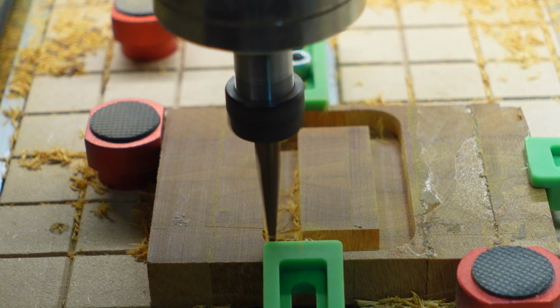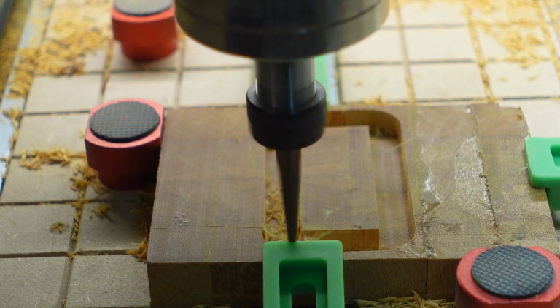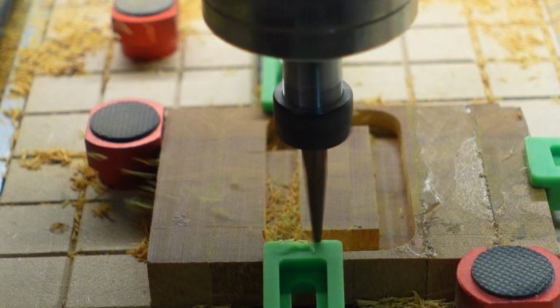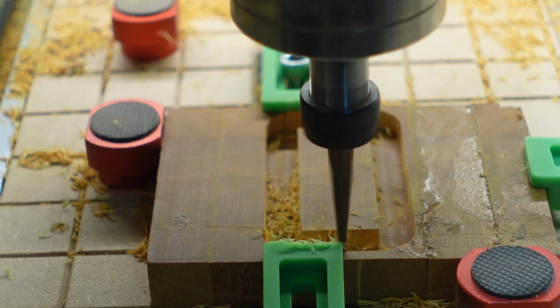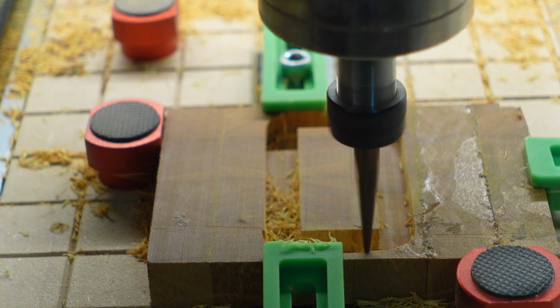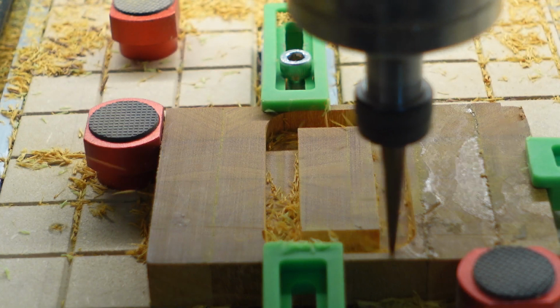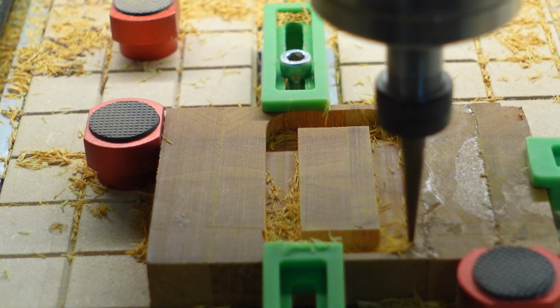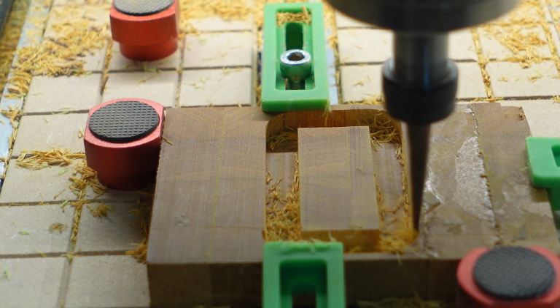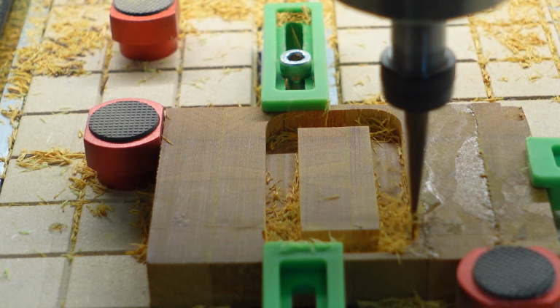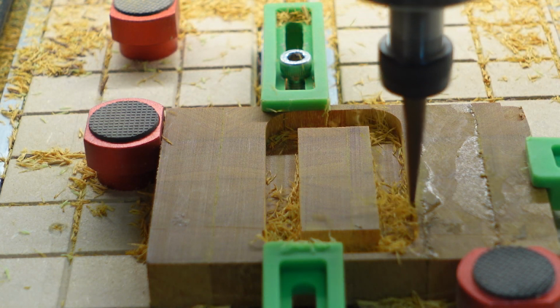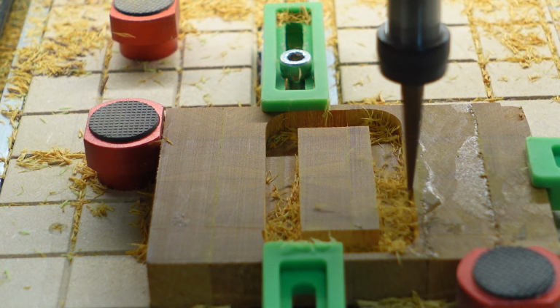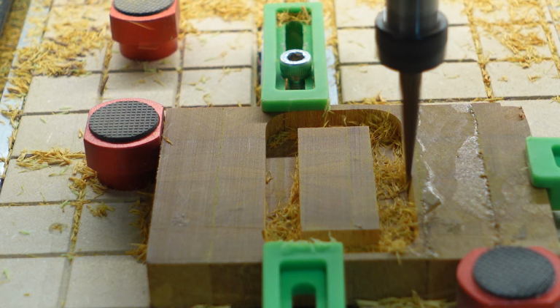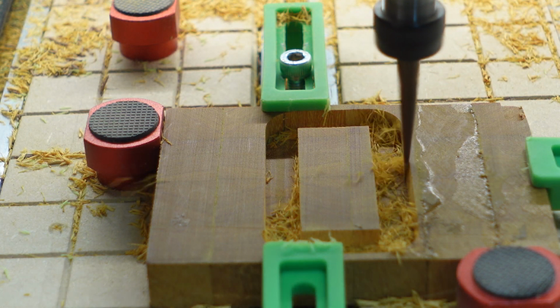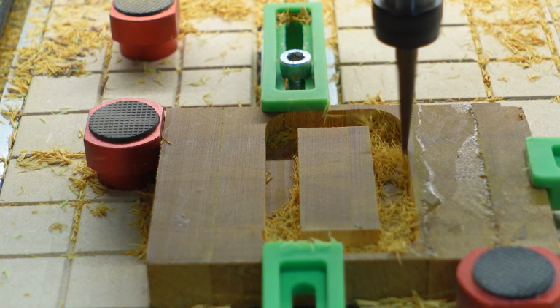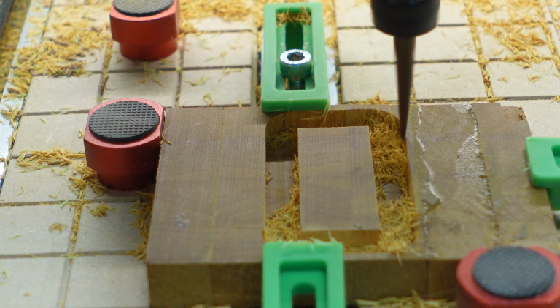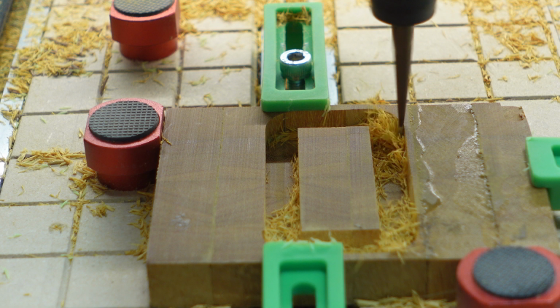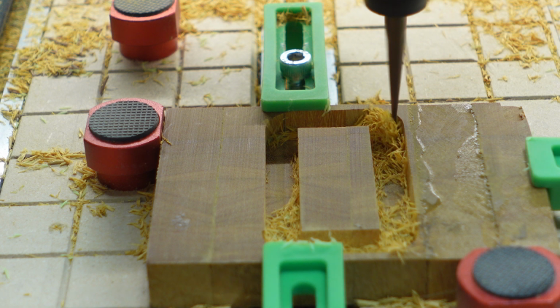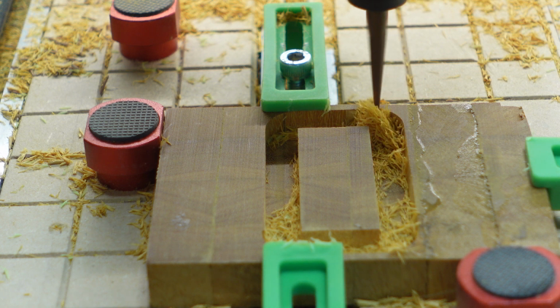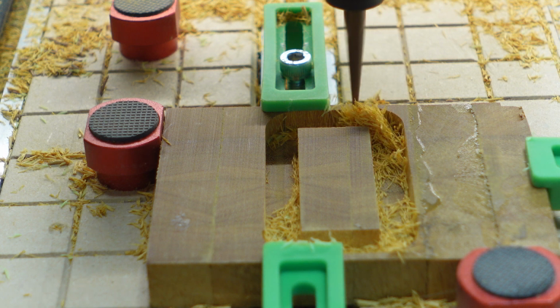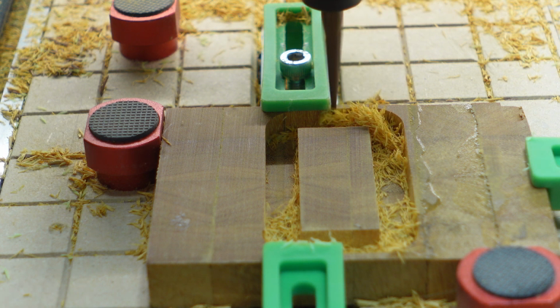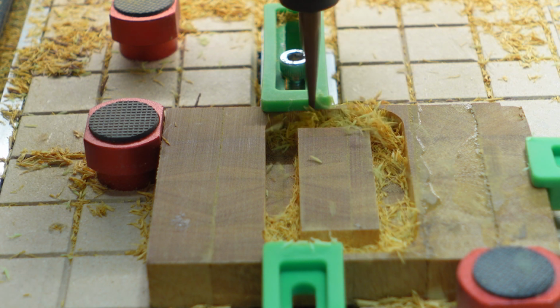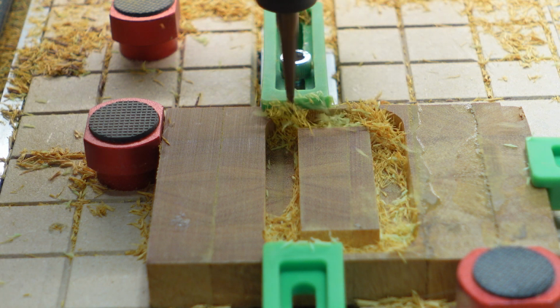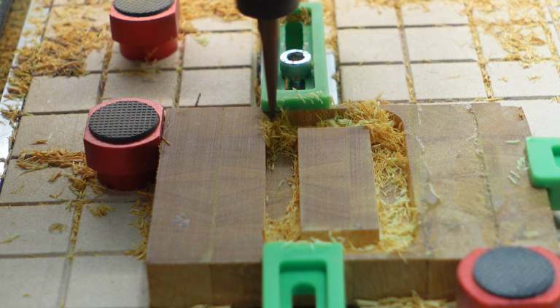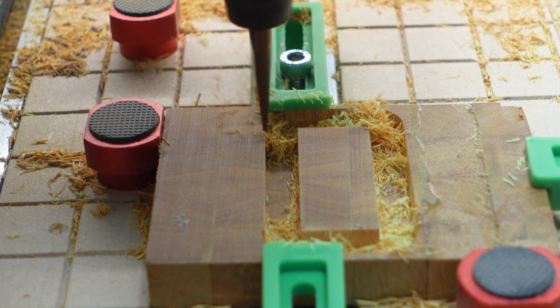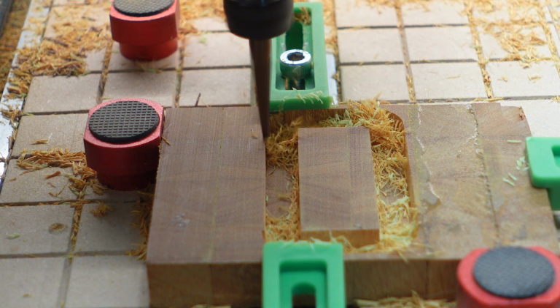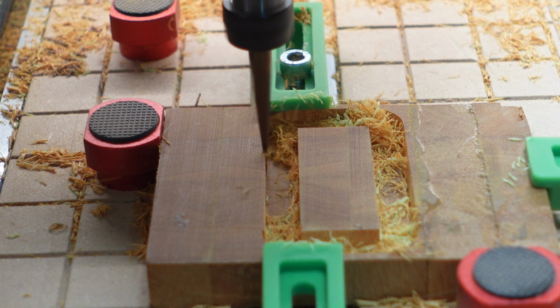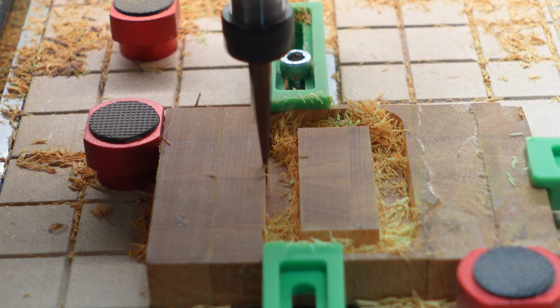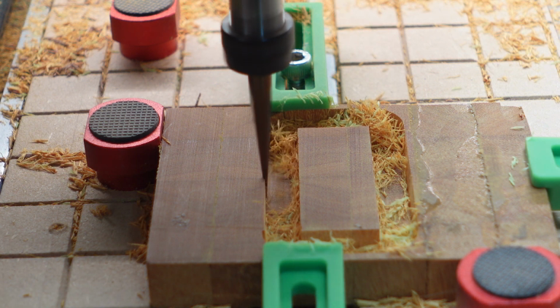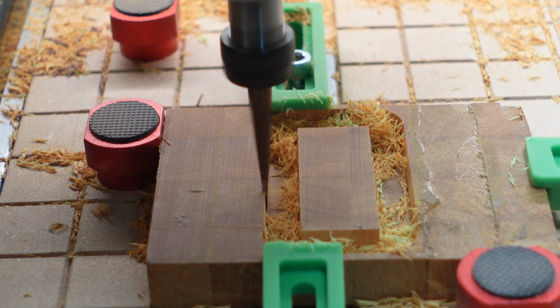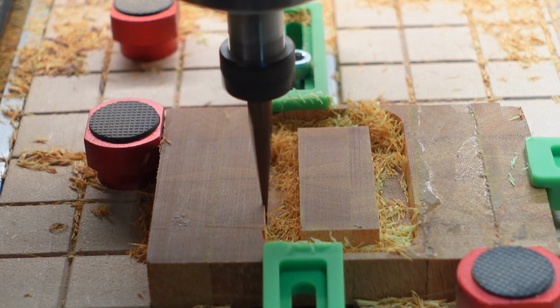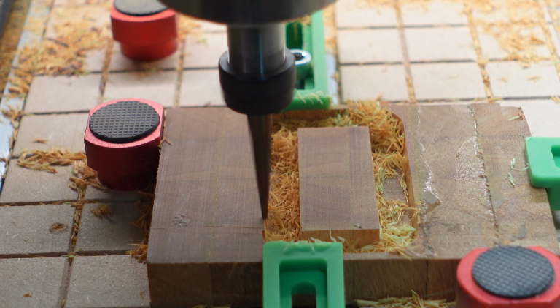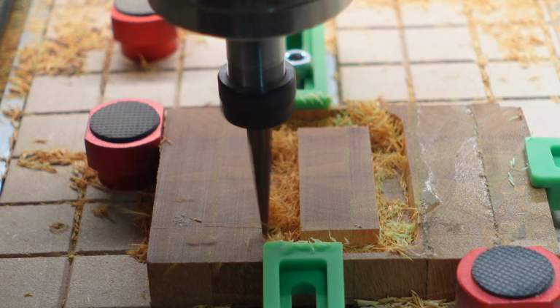Here's a scenario where it's nice to have soft plastic hold-downs as opposed to metal, which would have completely destroyed my bit here.